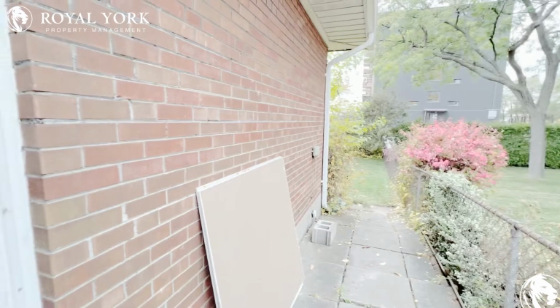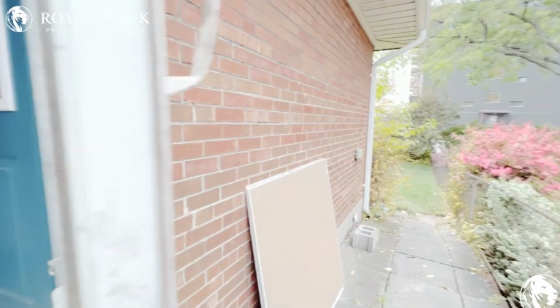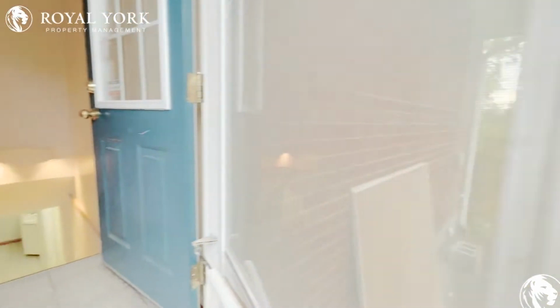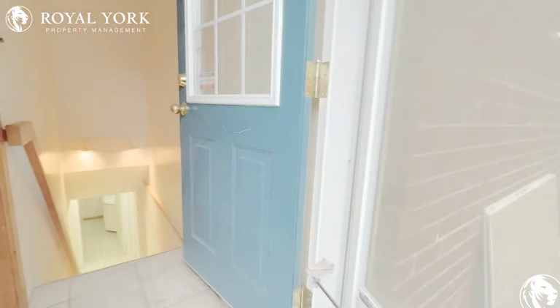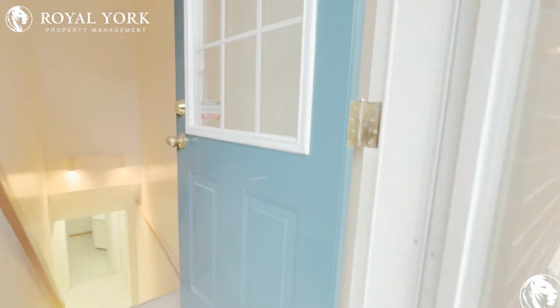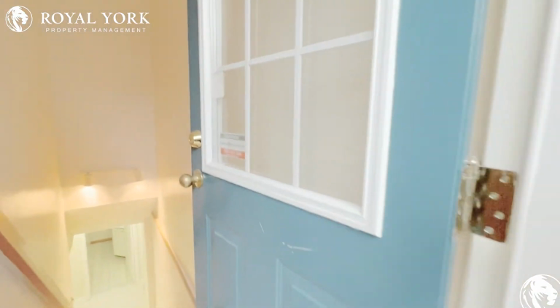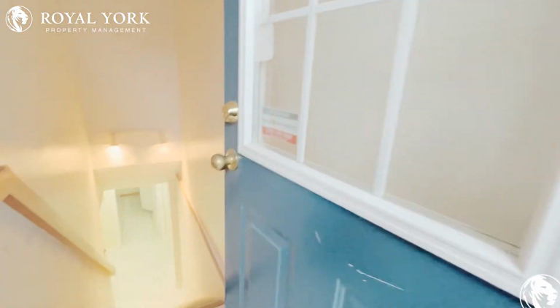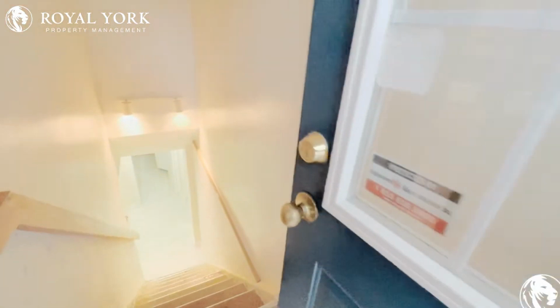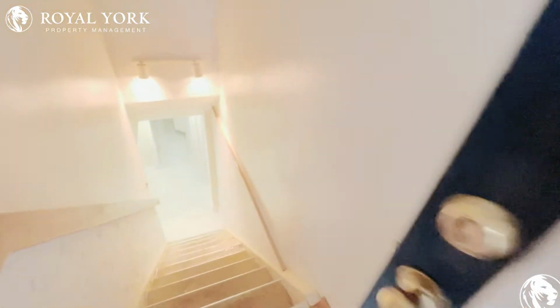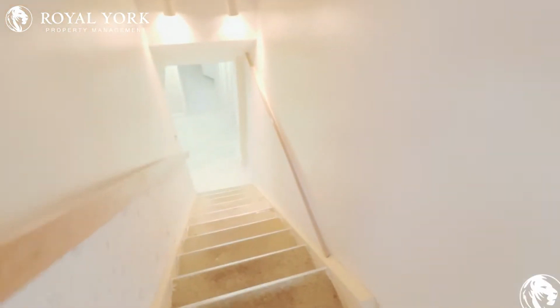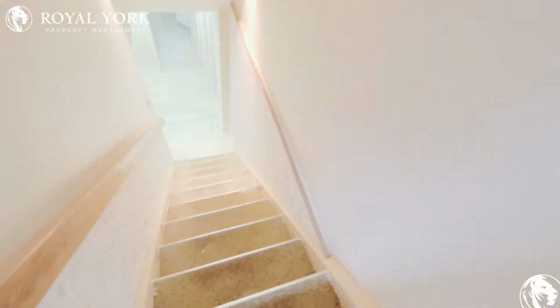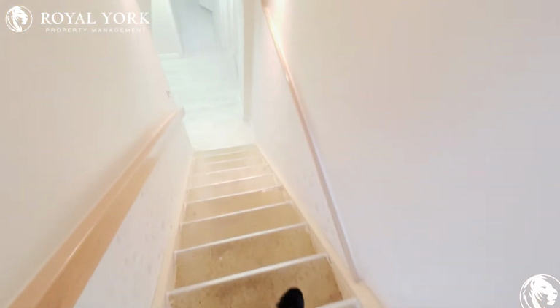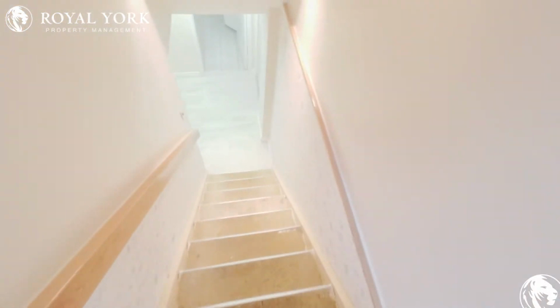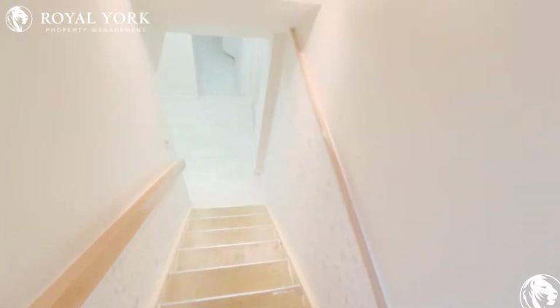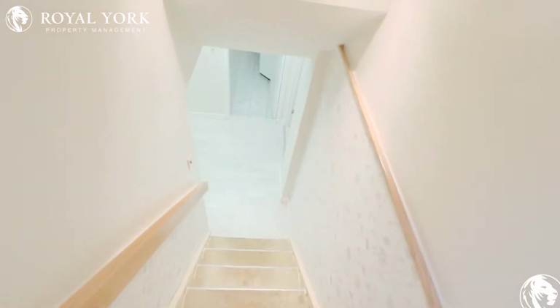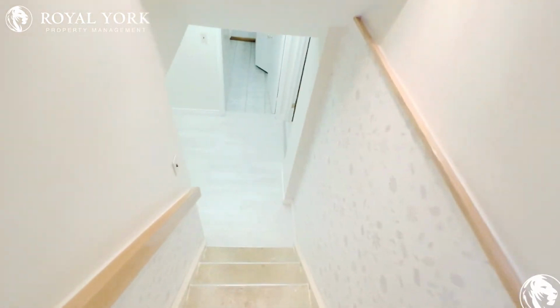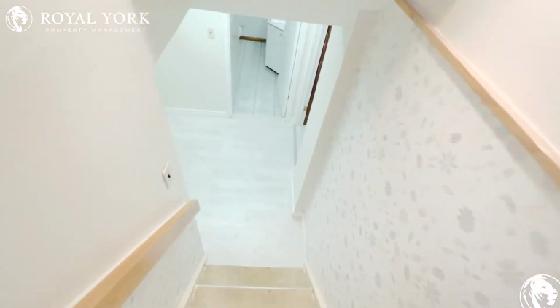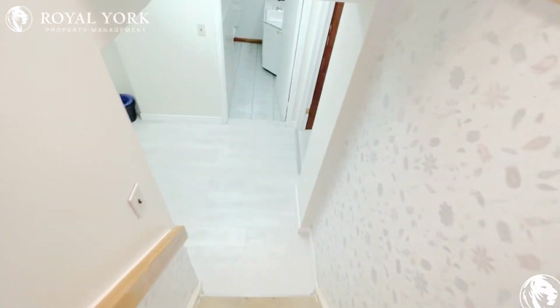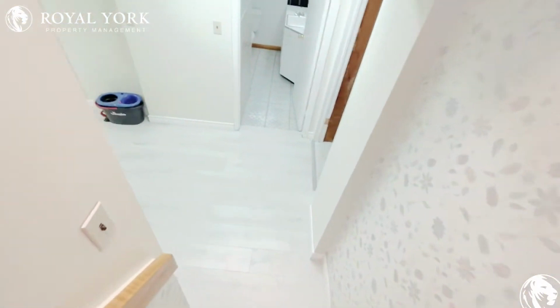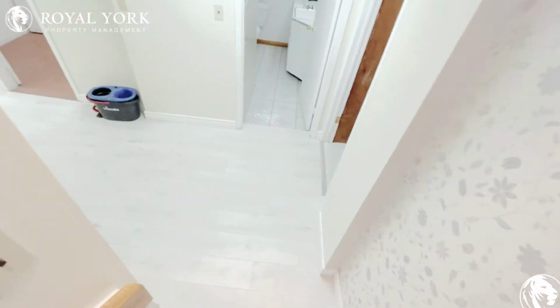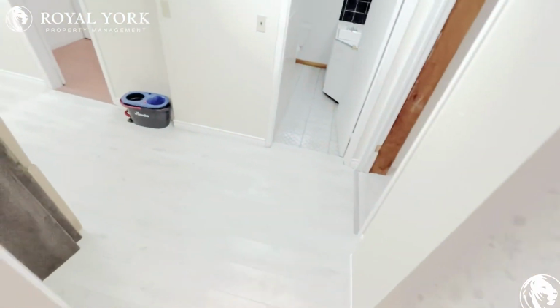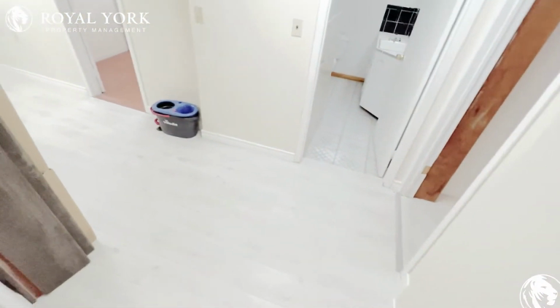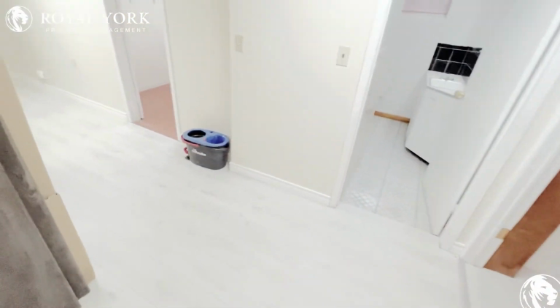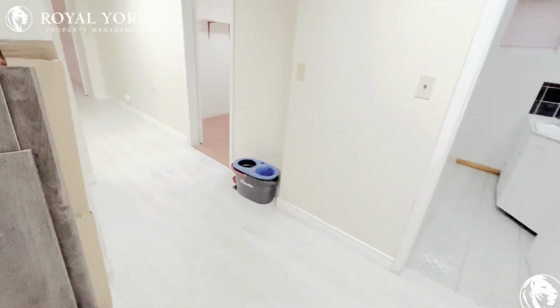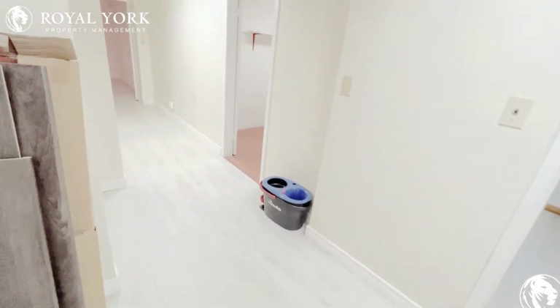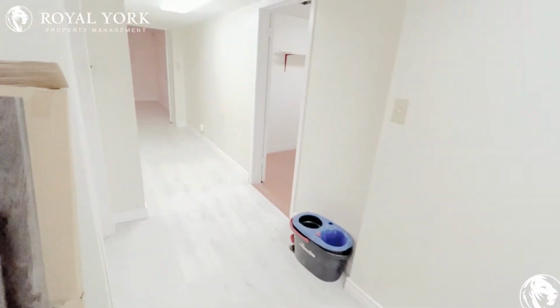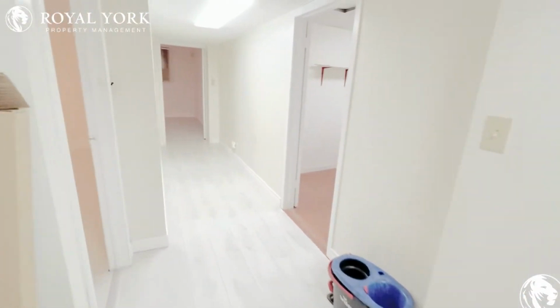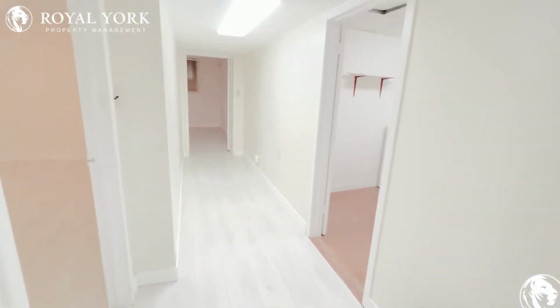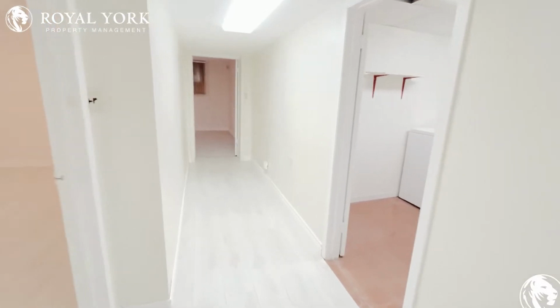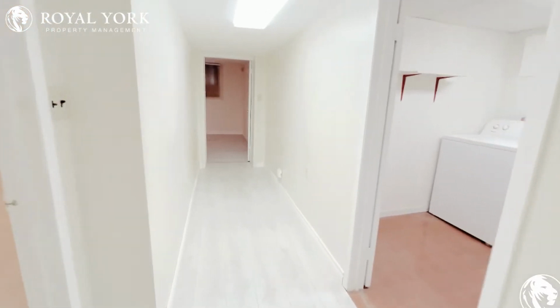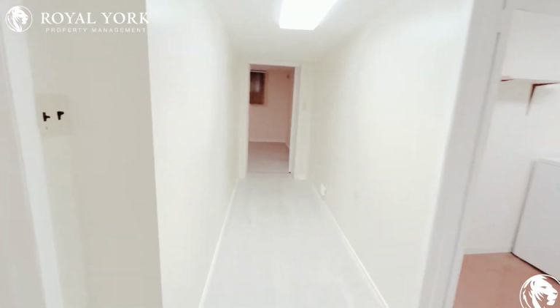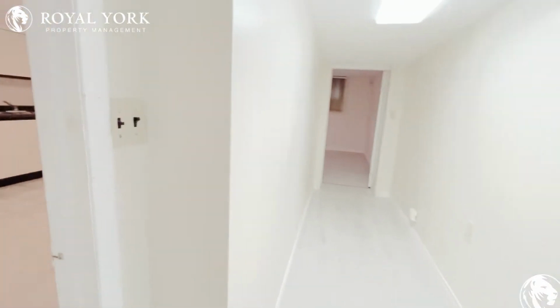Hello and welcome to unit number two at 10 Cetric Cresson, located in Scarborough, Ontario. This is a three bedroom condo available for rent by Royal Yard Property Management.